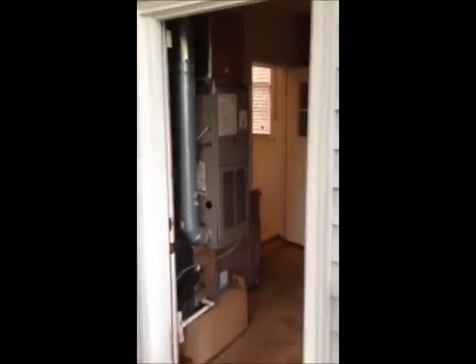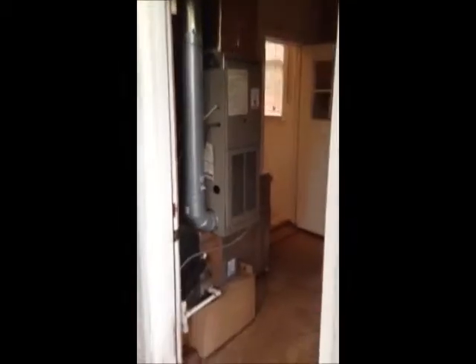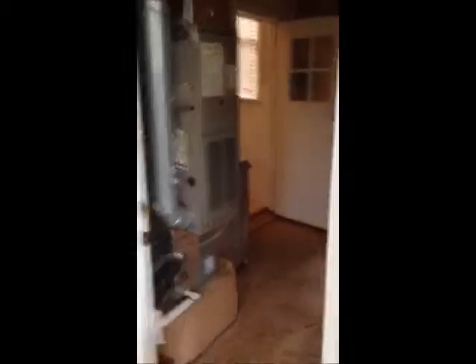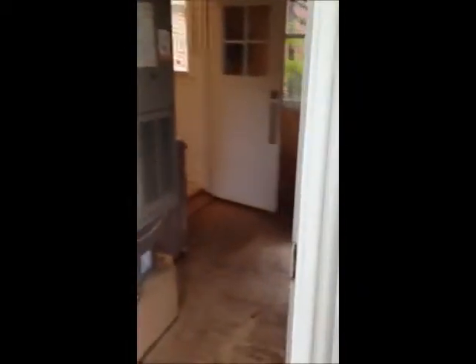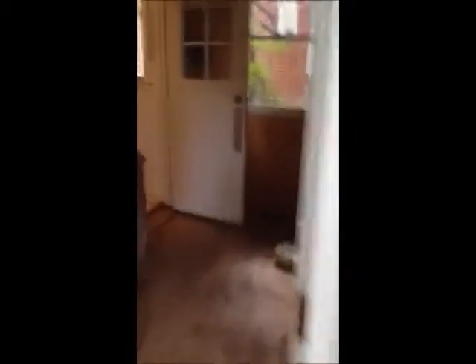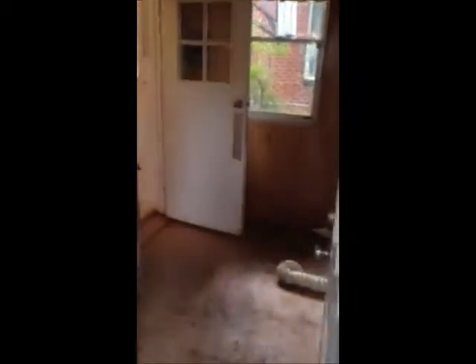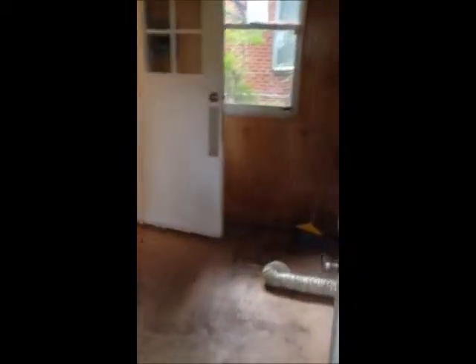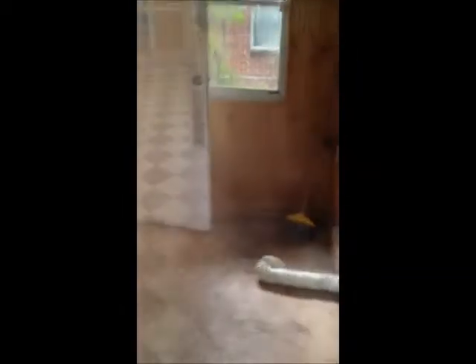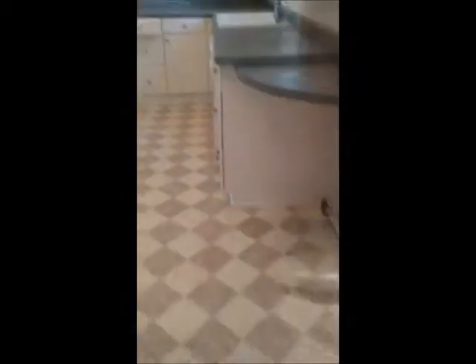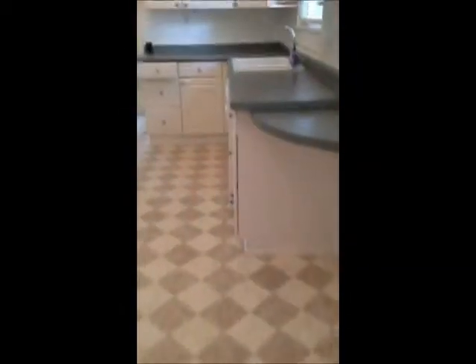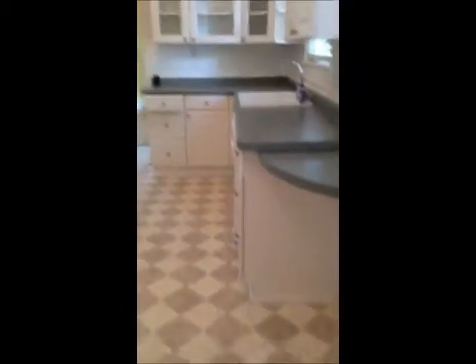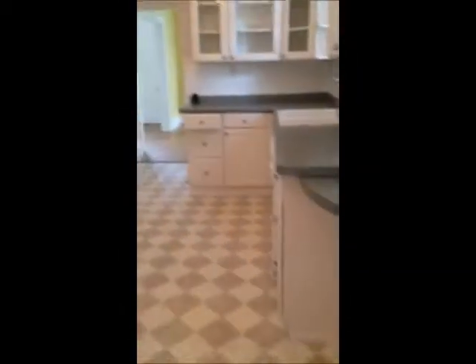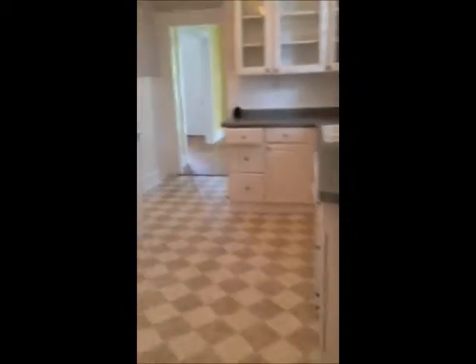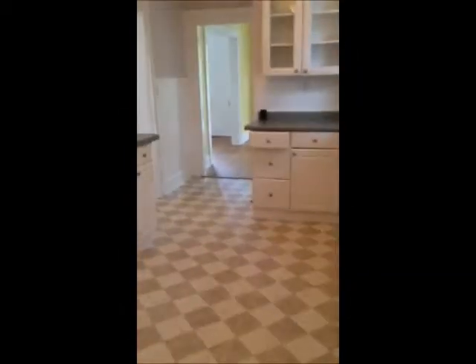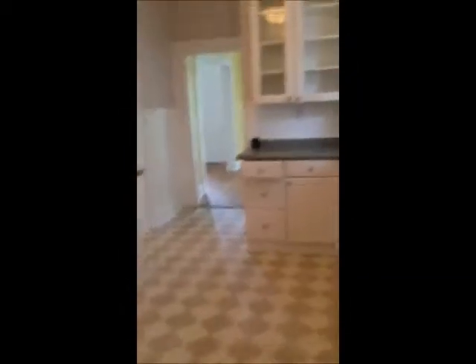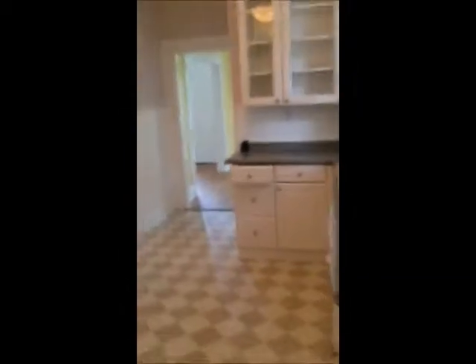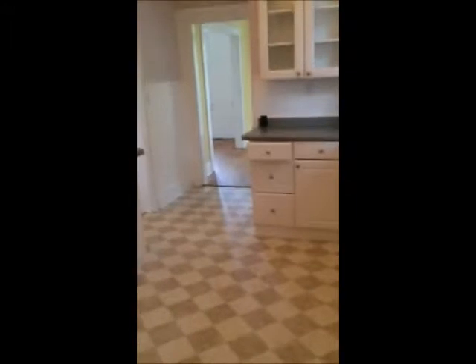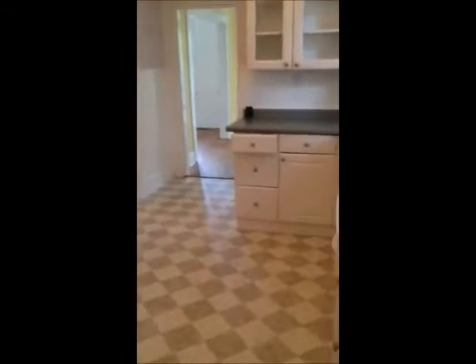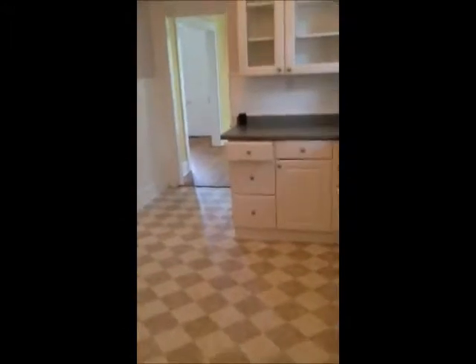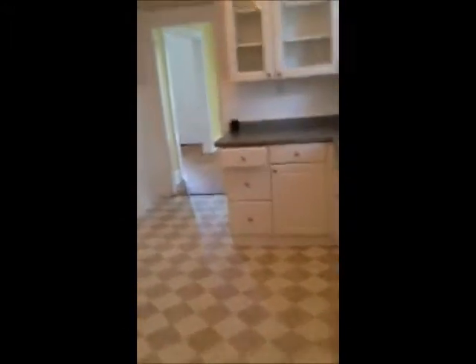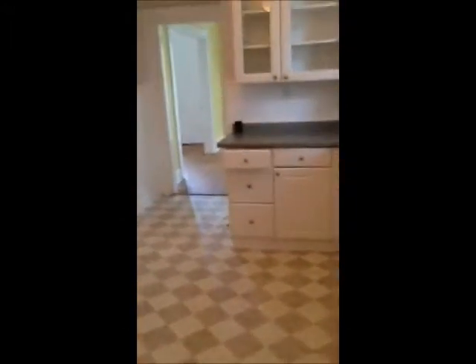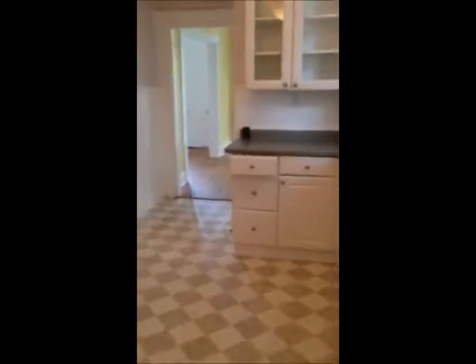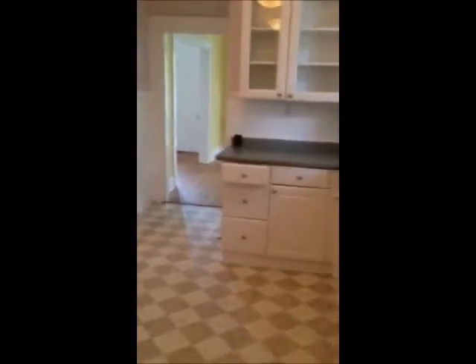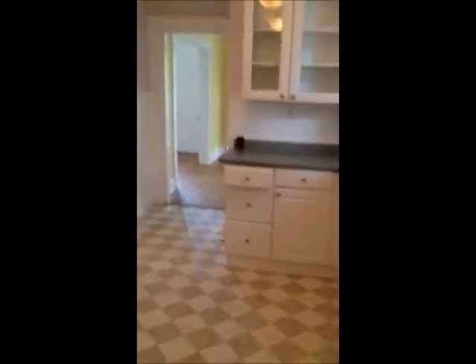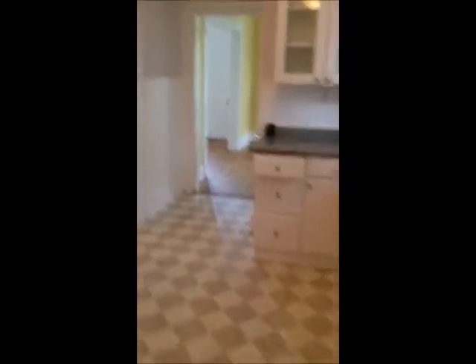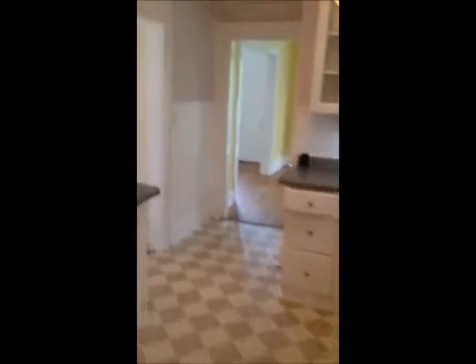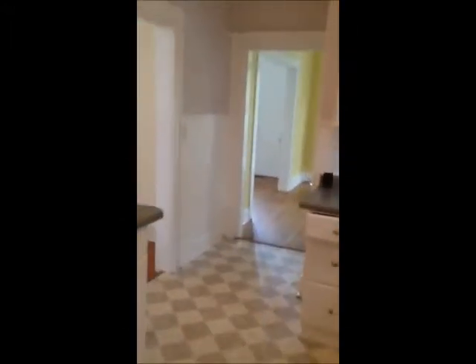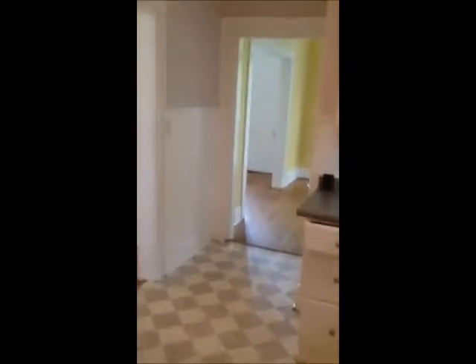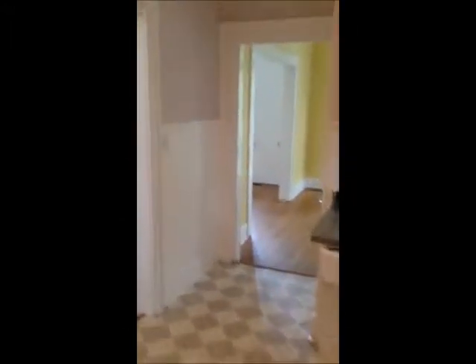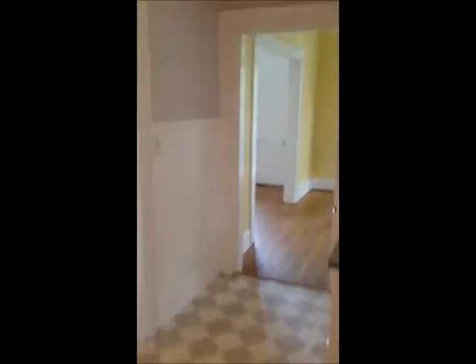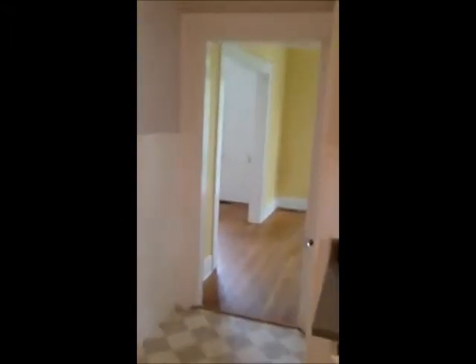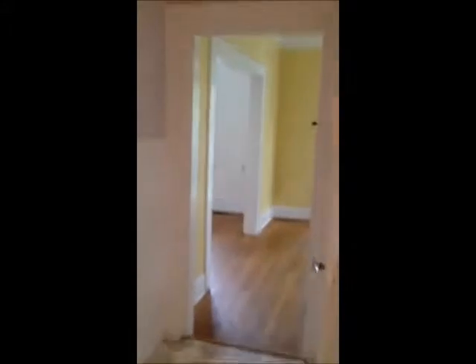Back through to the laundry room, back through to the kitchen. Taking you upstairs — there are three bedrooms.